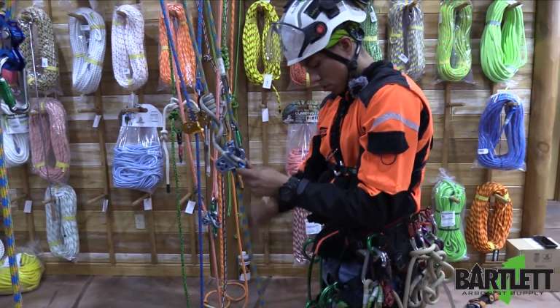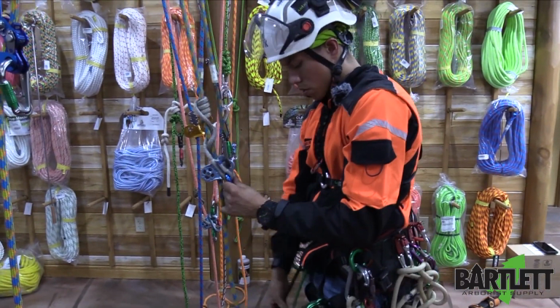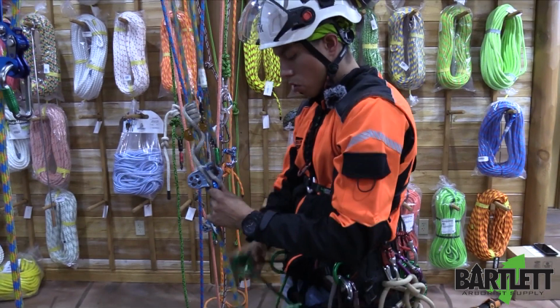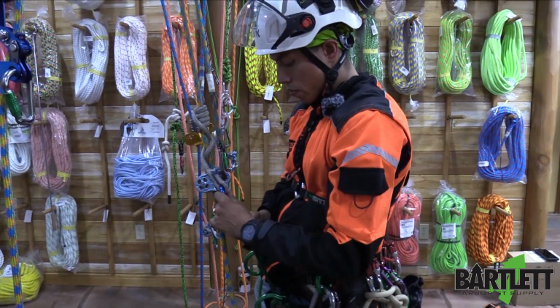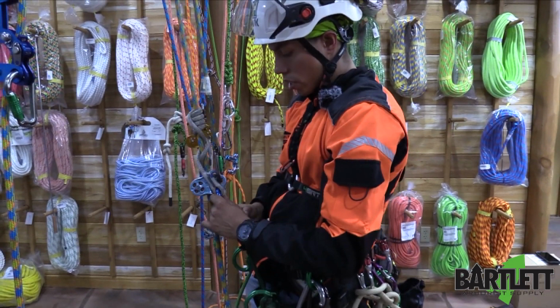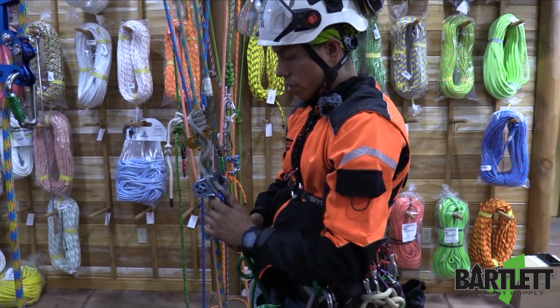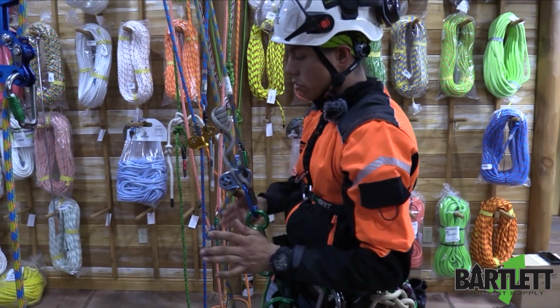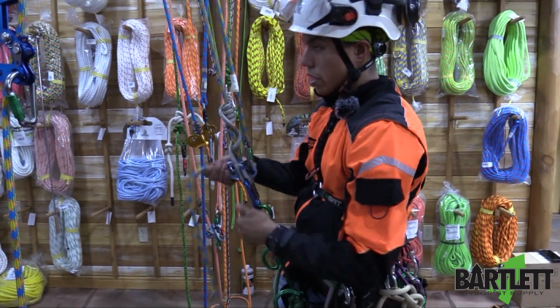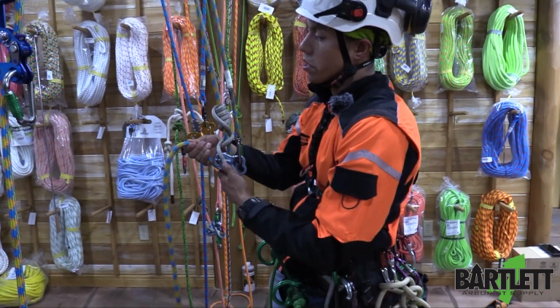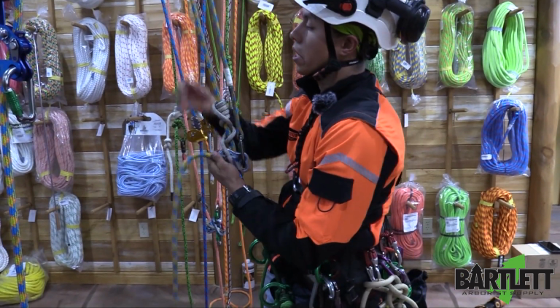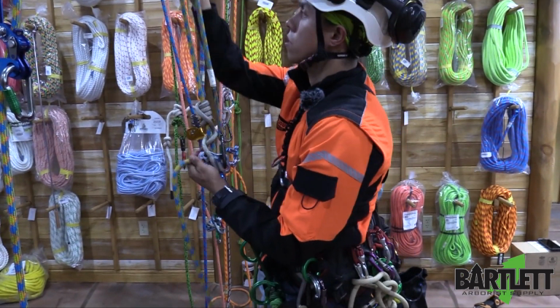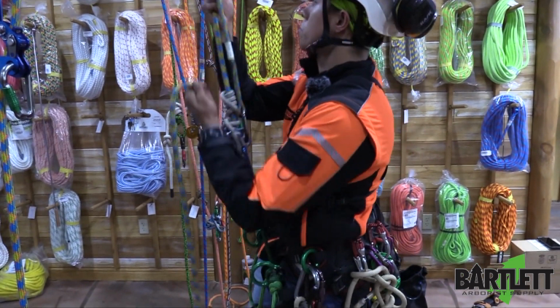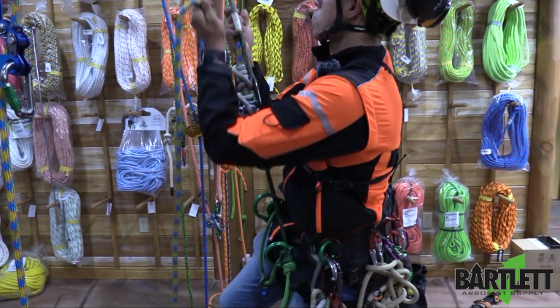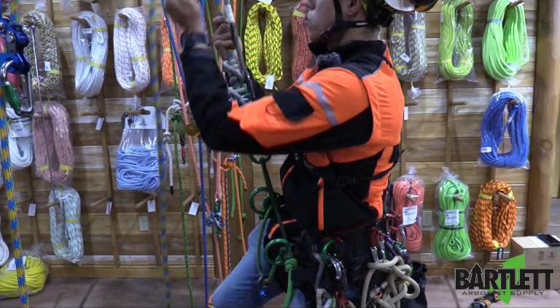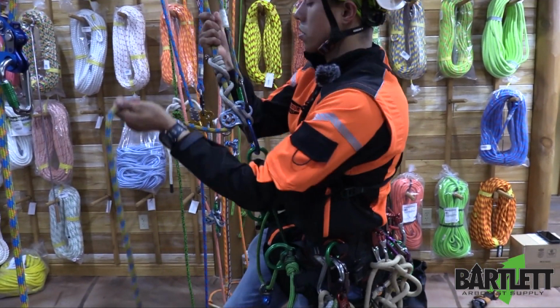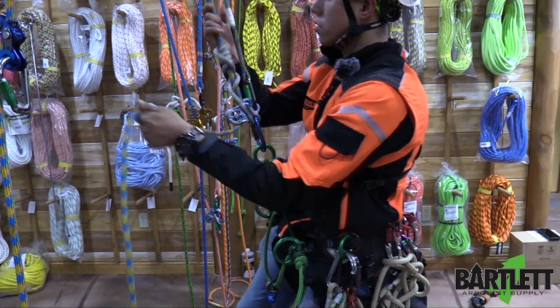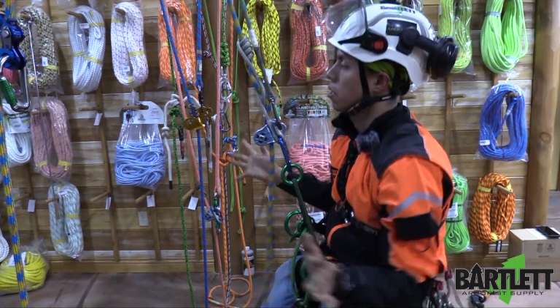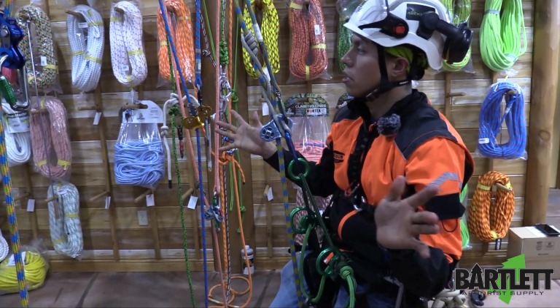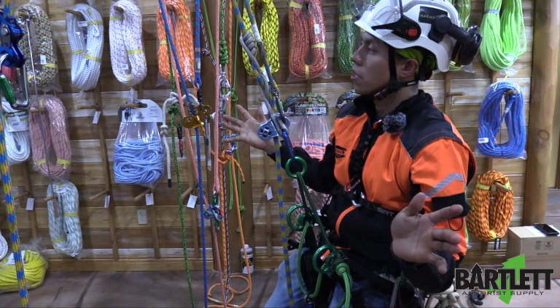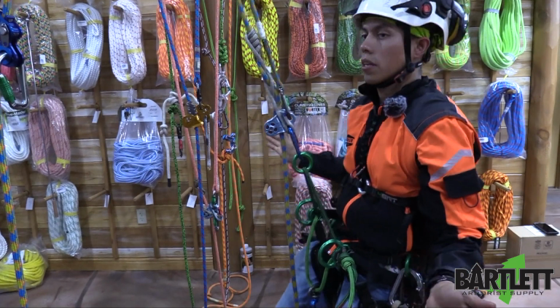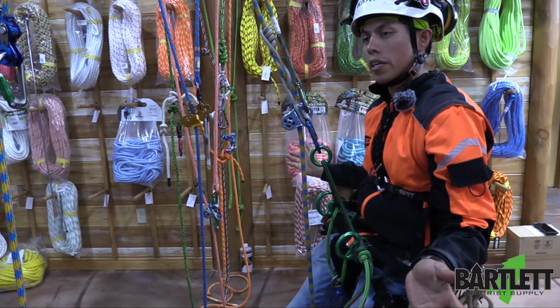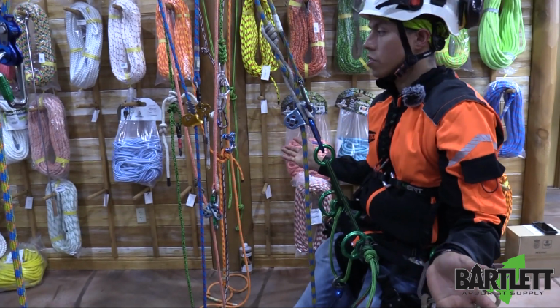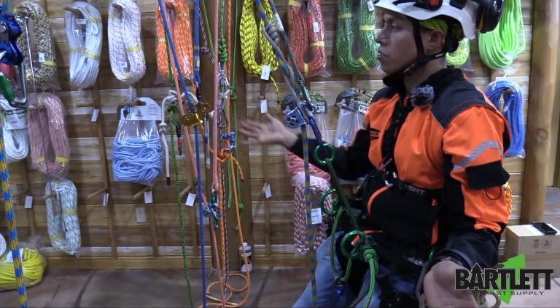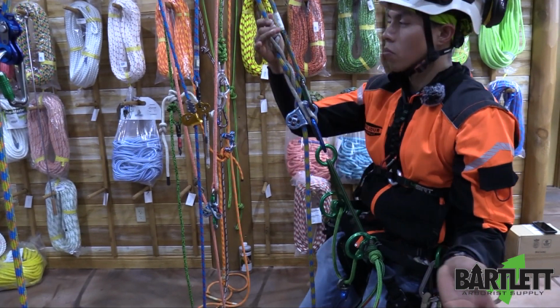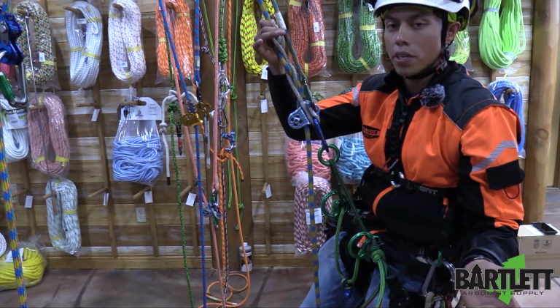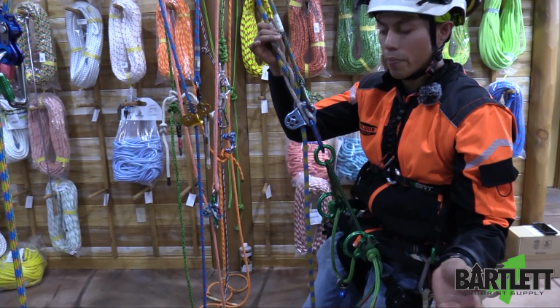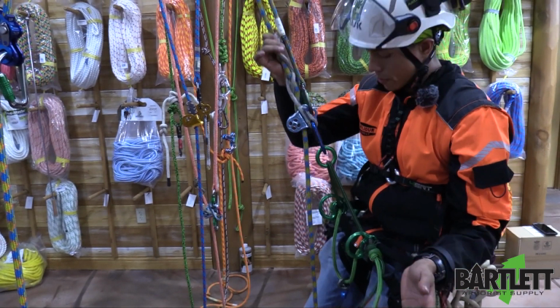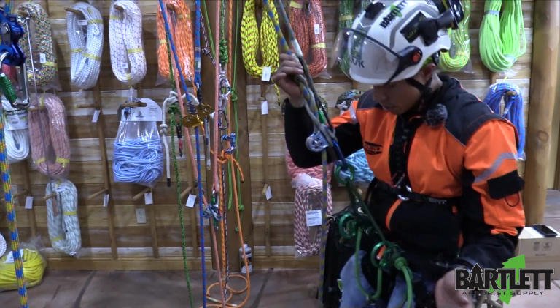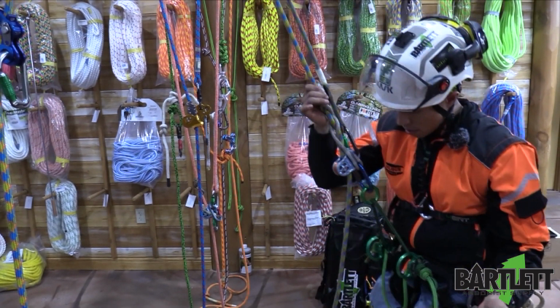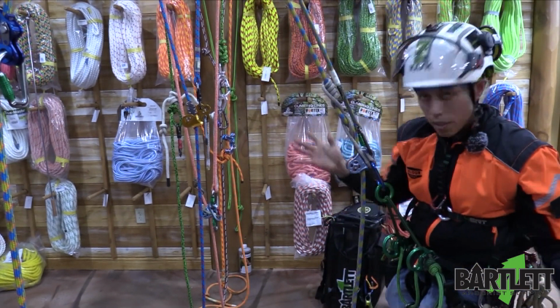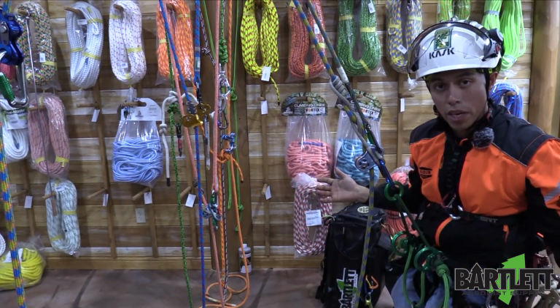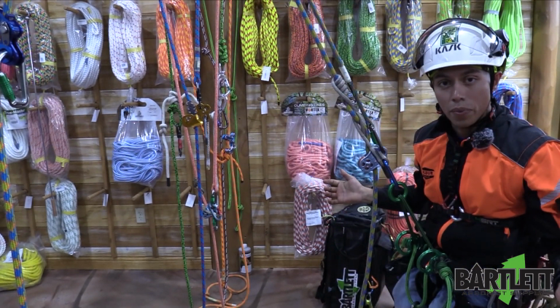Always before climbing, make sure the hitch will engage and hold you. Quick sit test — and it engages. We're ready to climb. Climb safe, everybody.